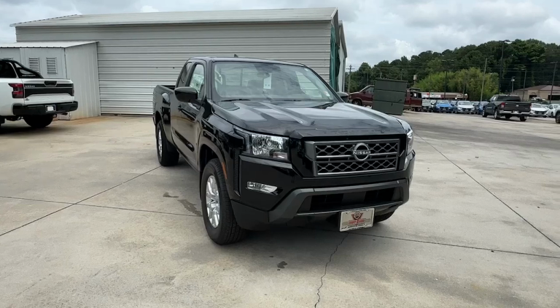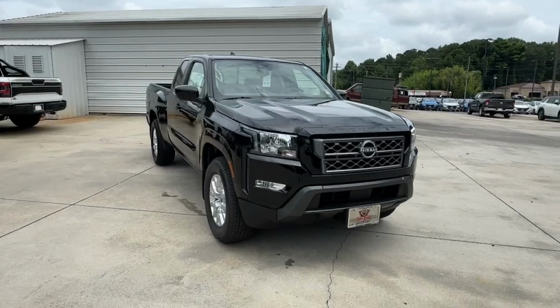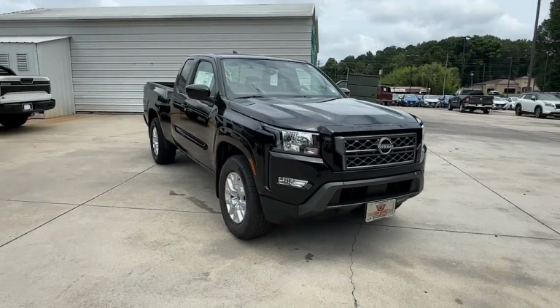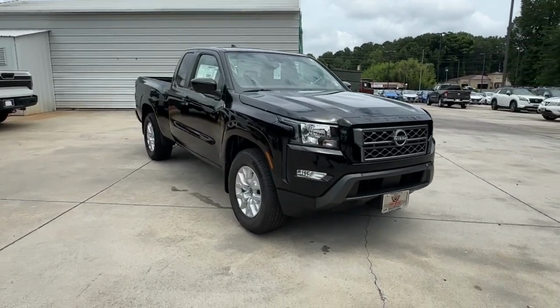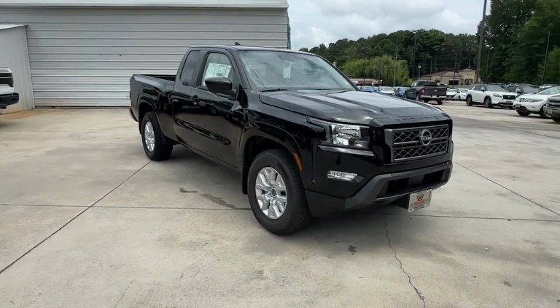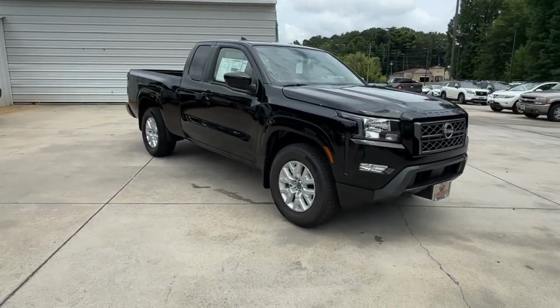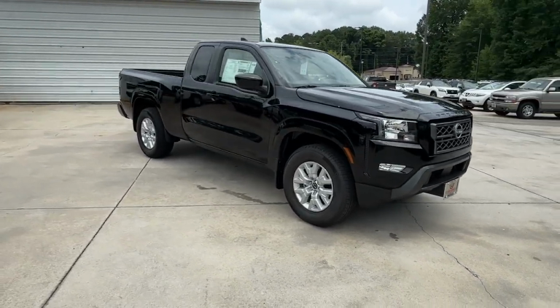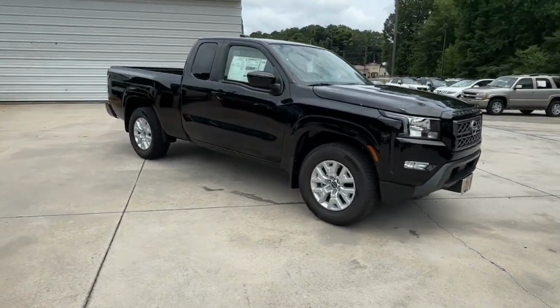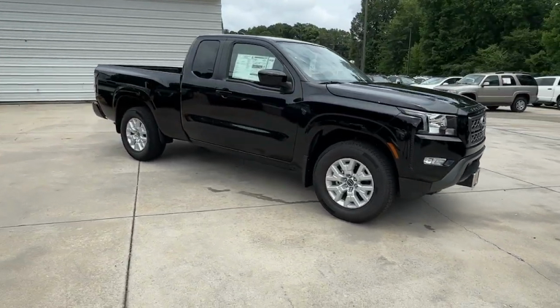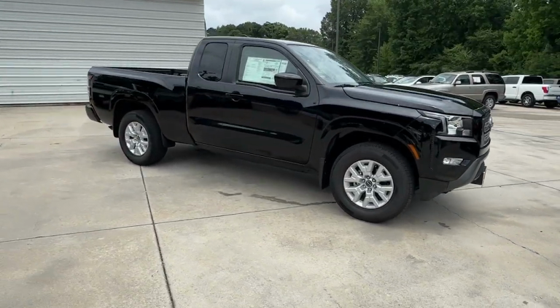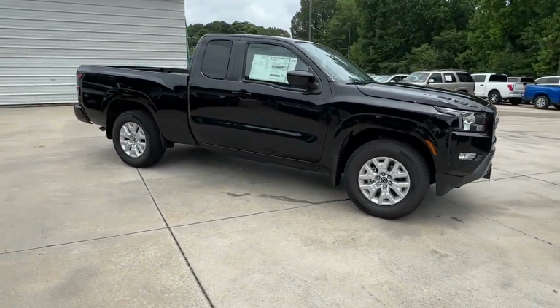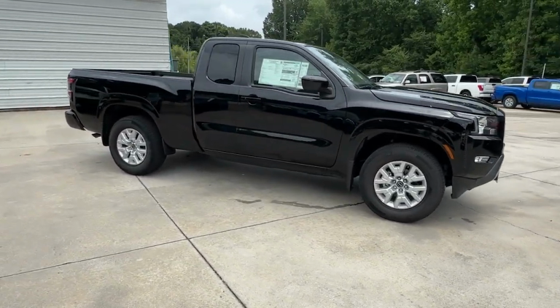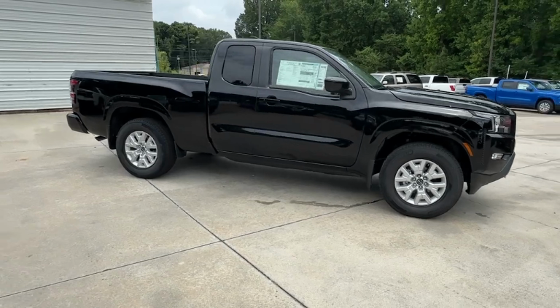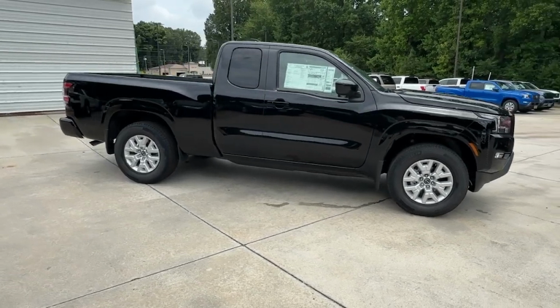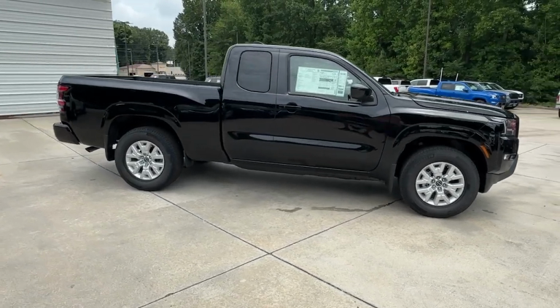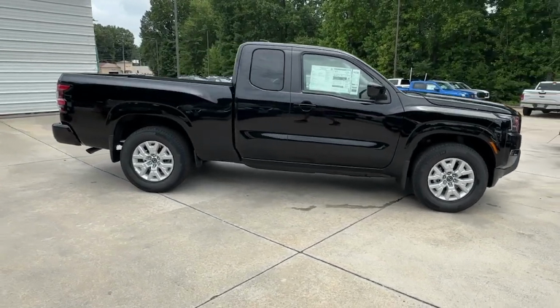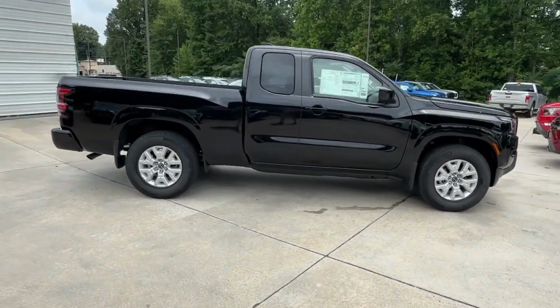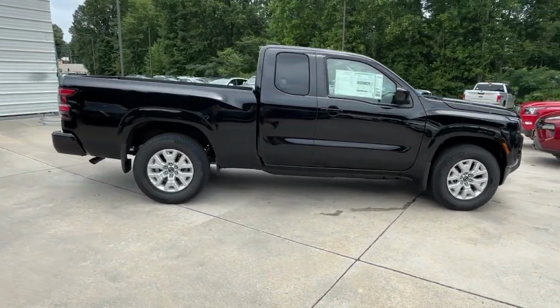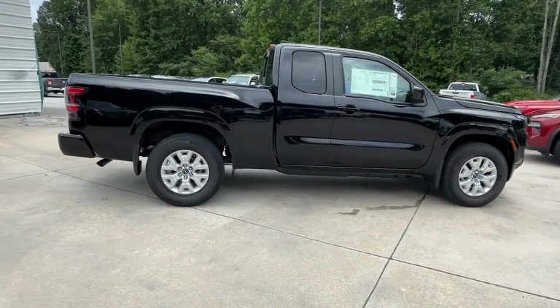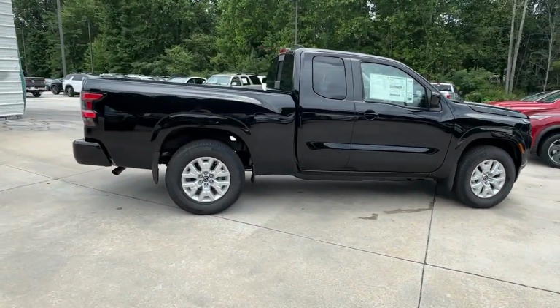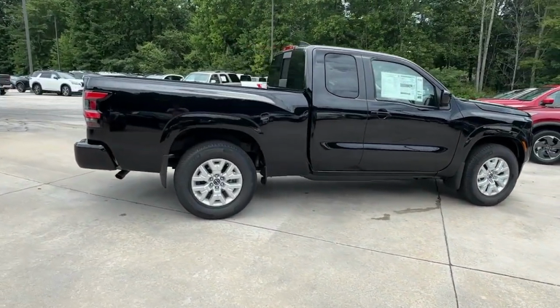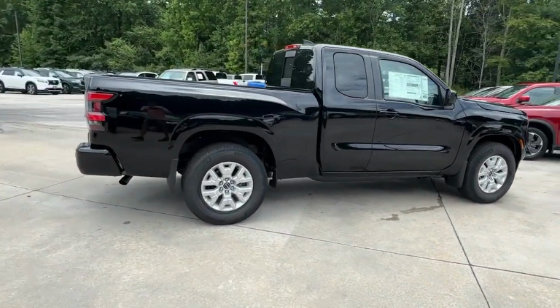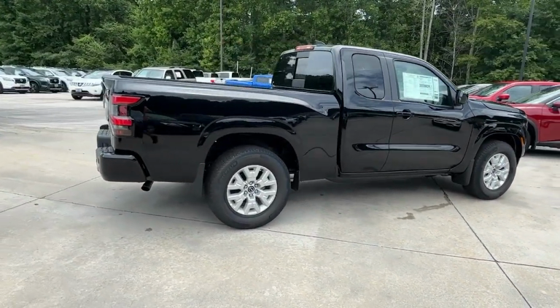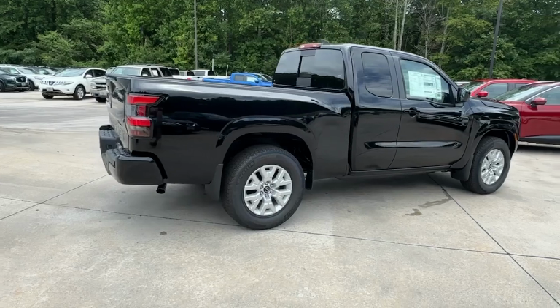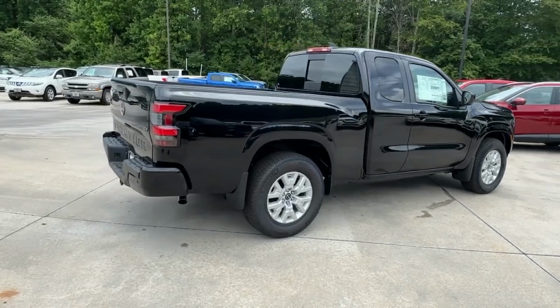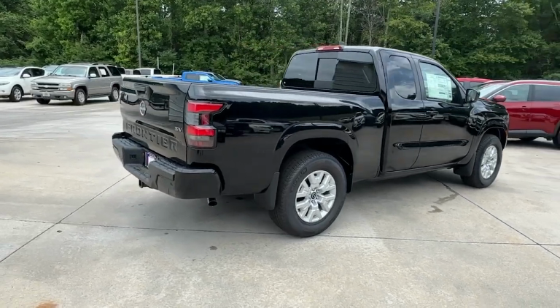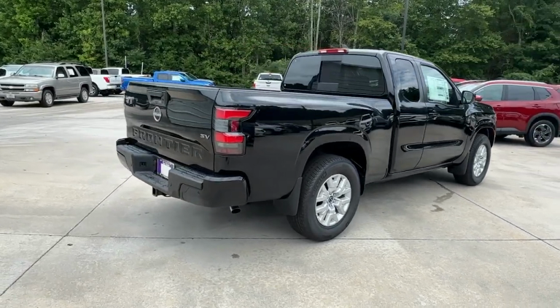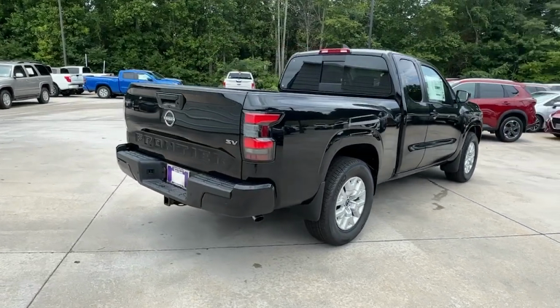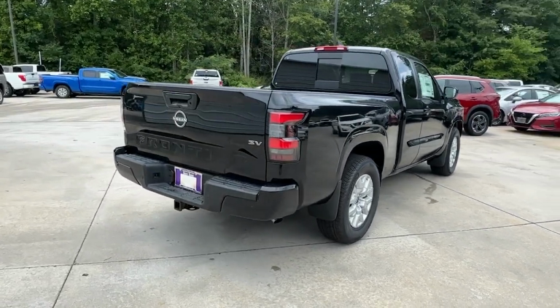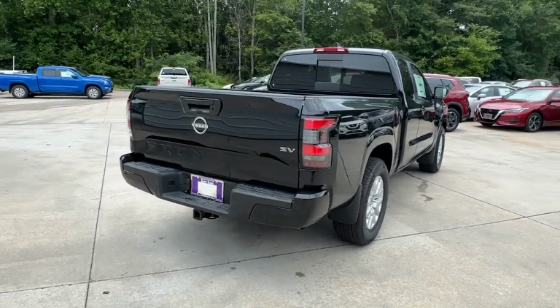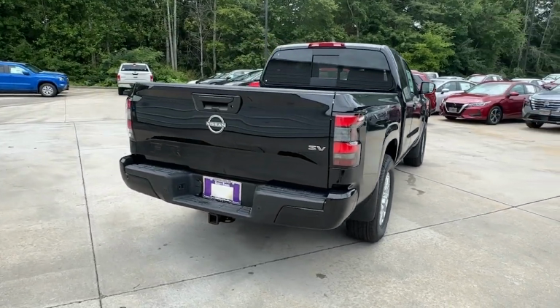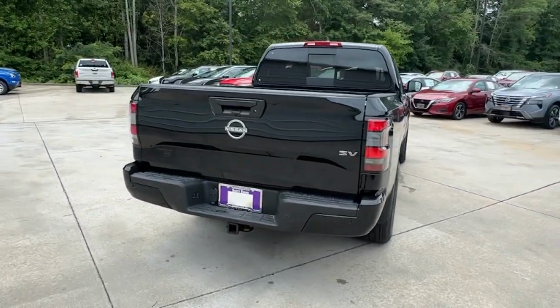Get into the 2024 Nissan Frontier. Here's a hard-working Nissan Frontier, the mid-size pickup that's durable, comfortable, and up to the task. Whether you're on the job site or hitting the trail, this rugged partner has your back.